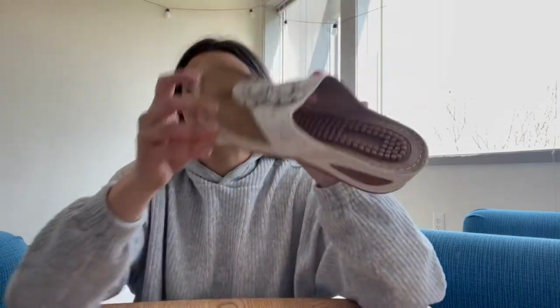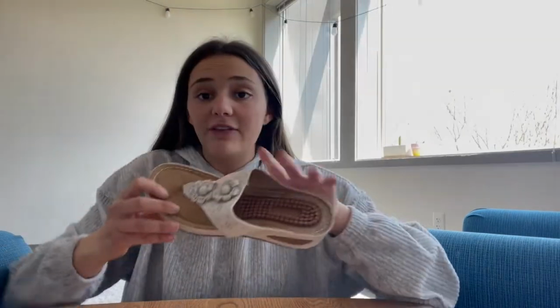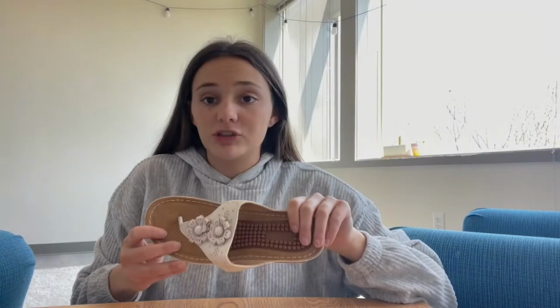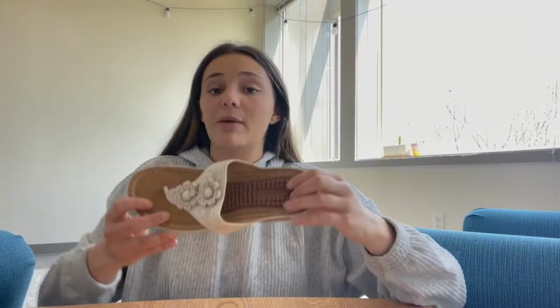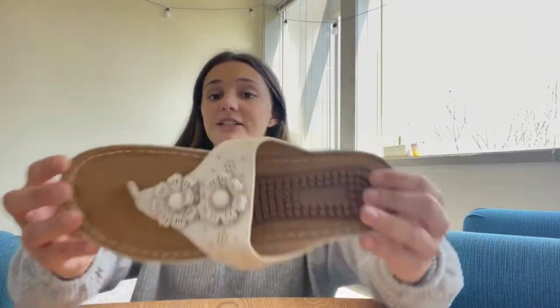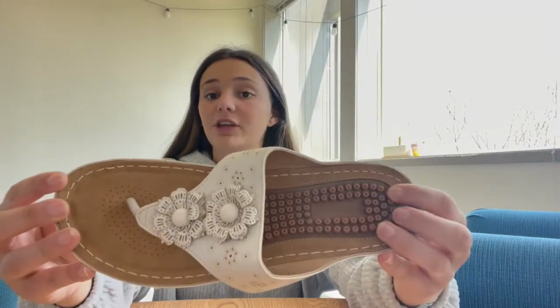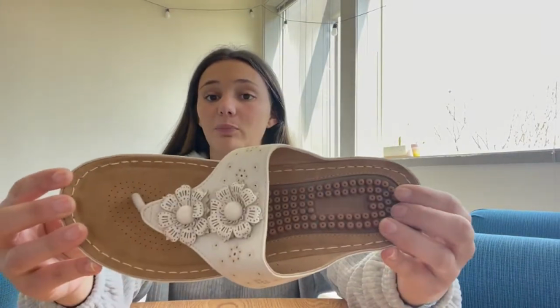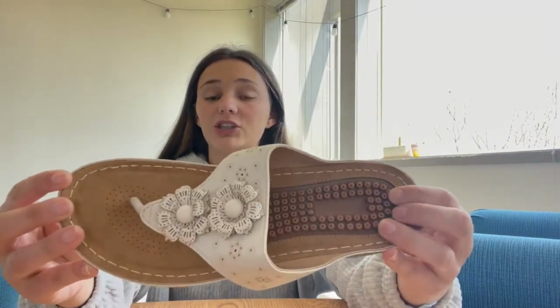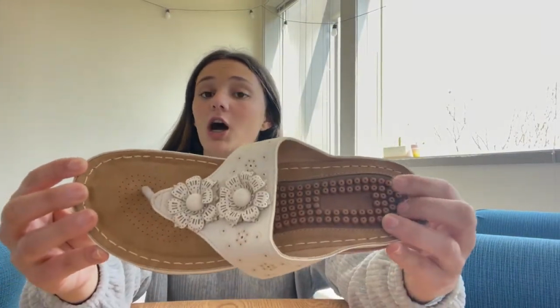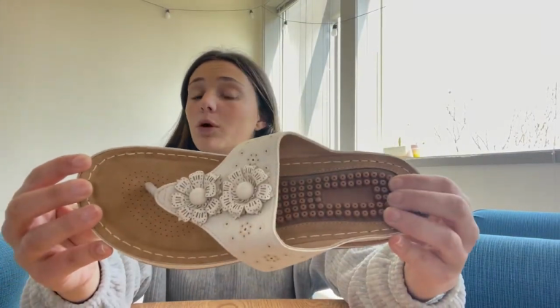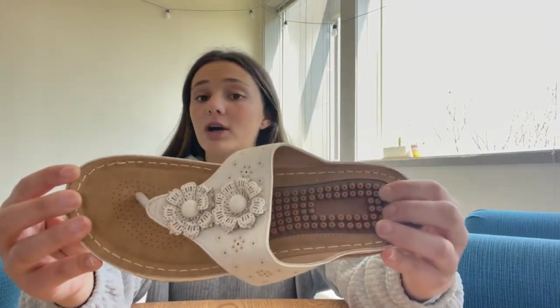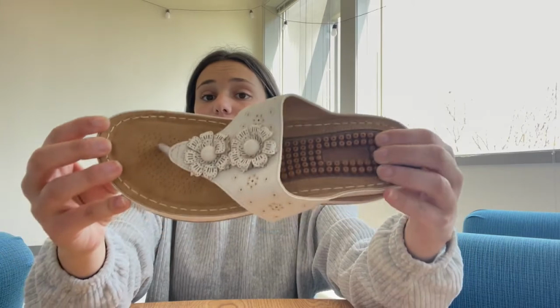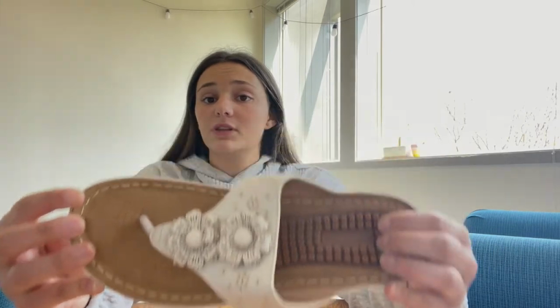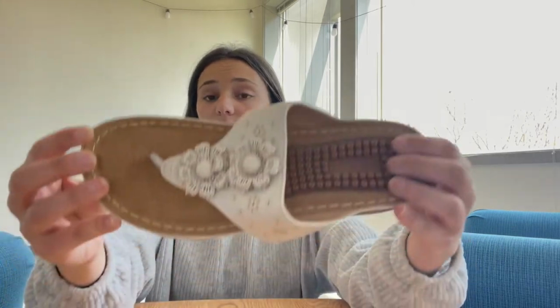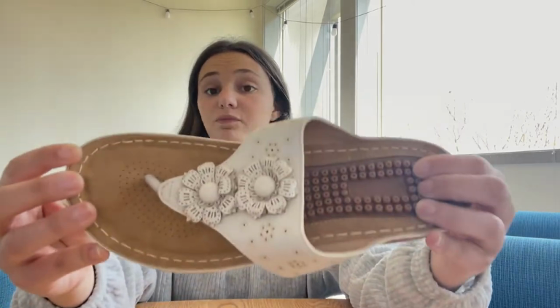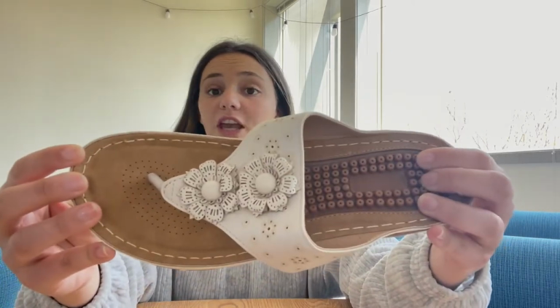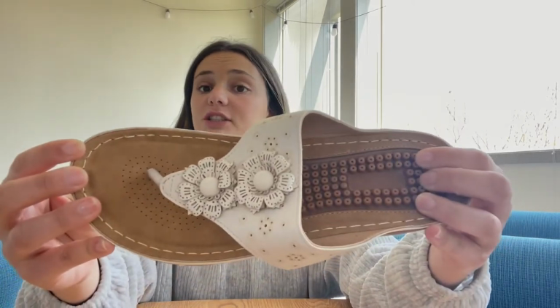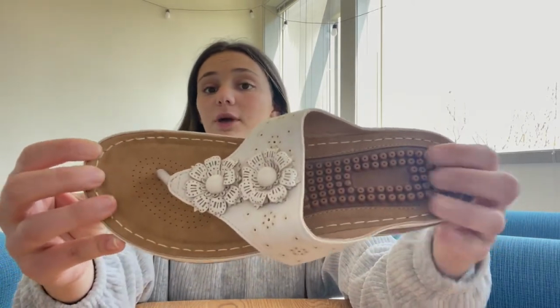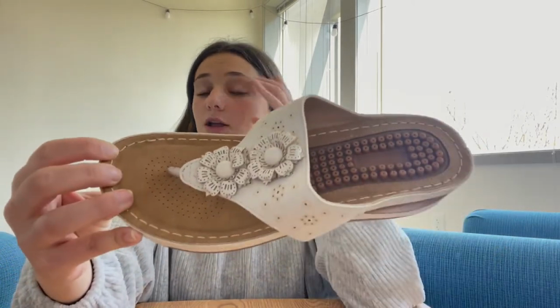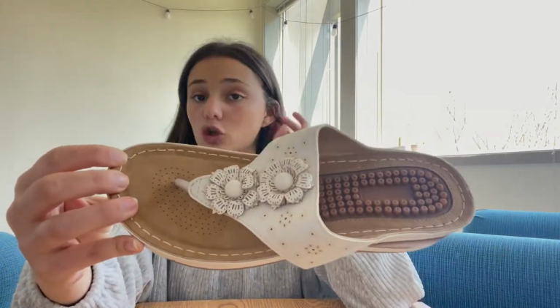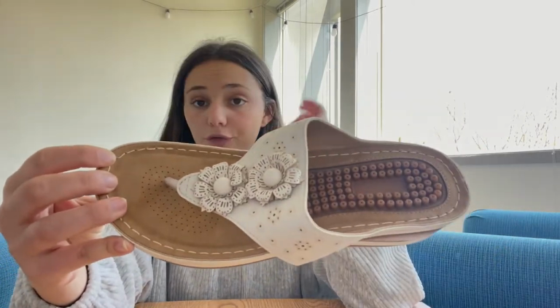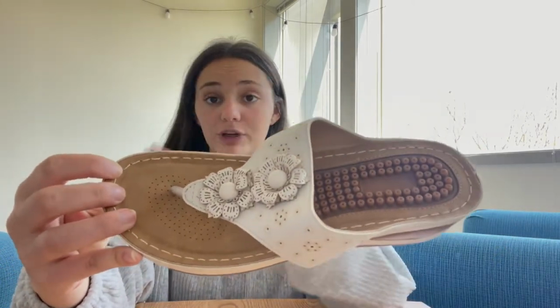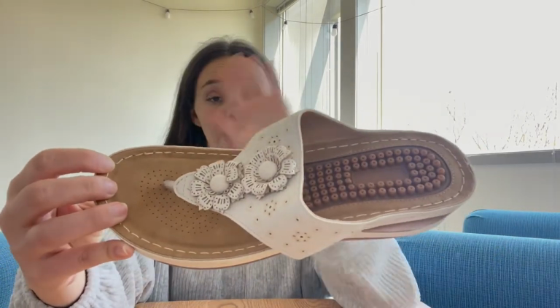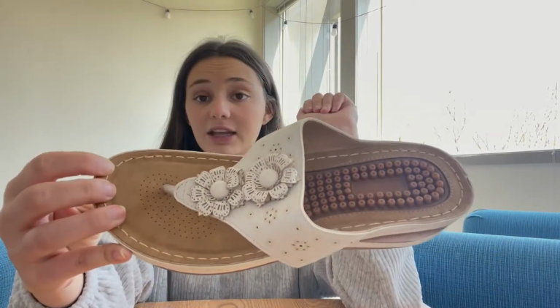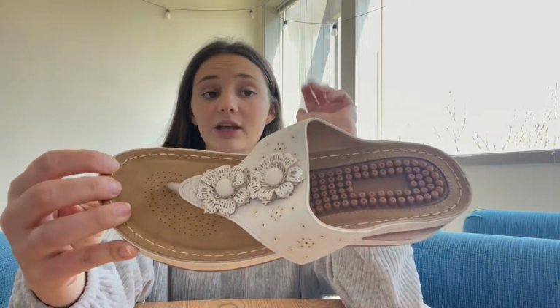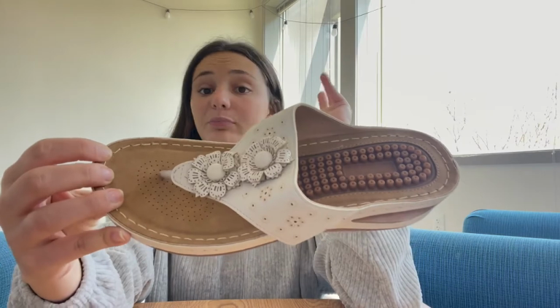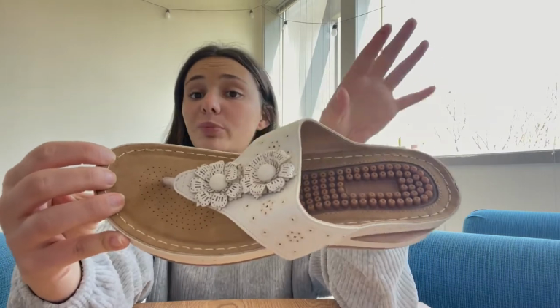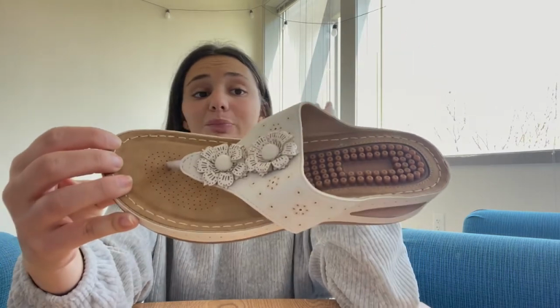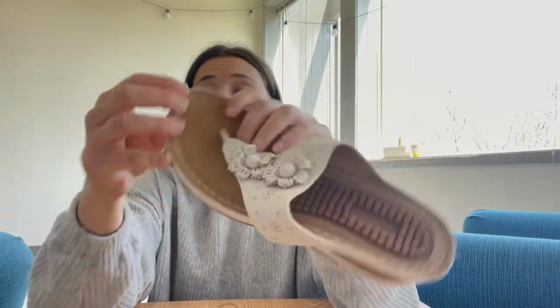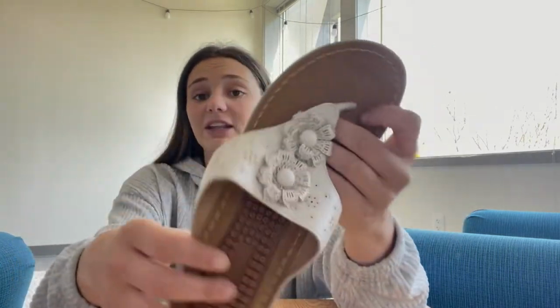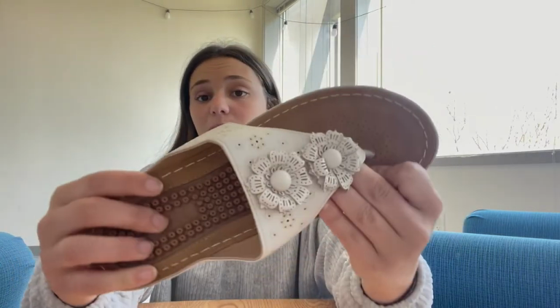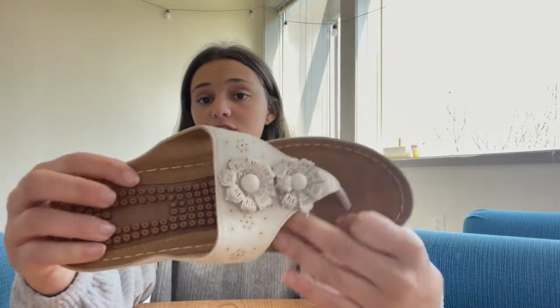These can definitely be dressed up, definitely for the beach, walks, vacations, super cute for really any bachelor parties, parties — anything they can be dressed to.